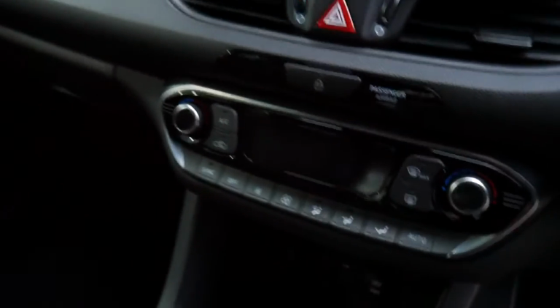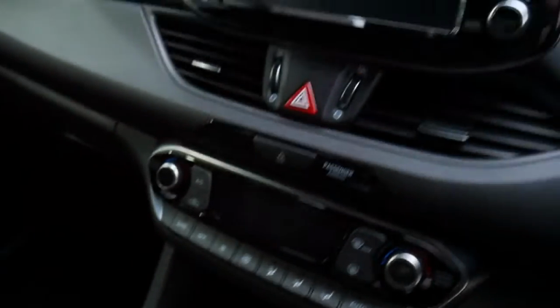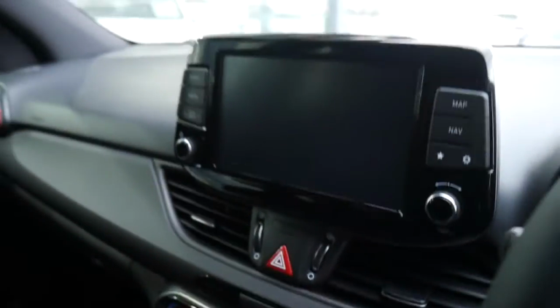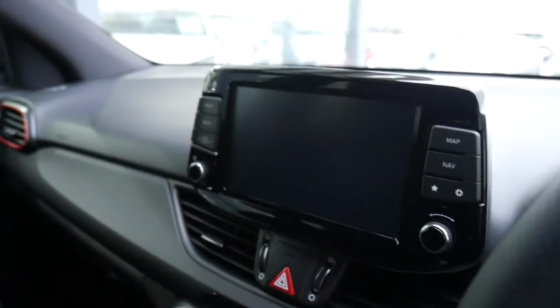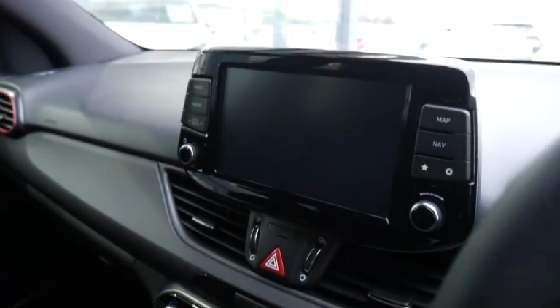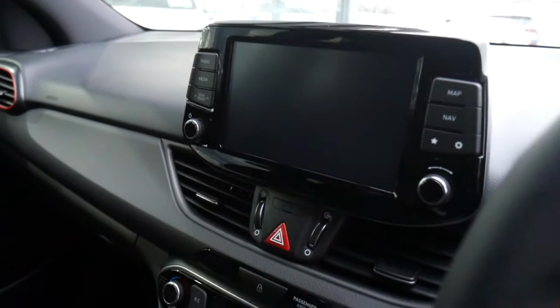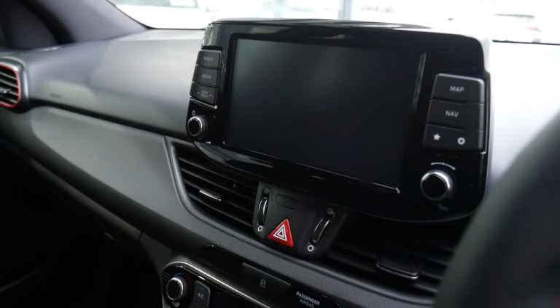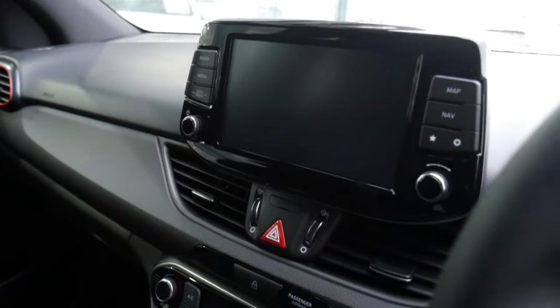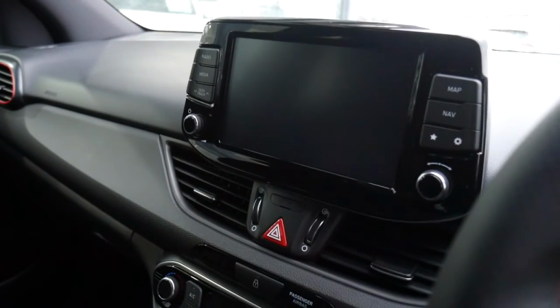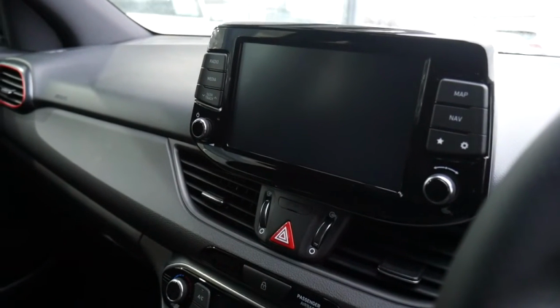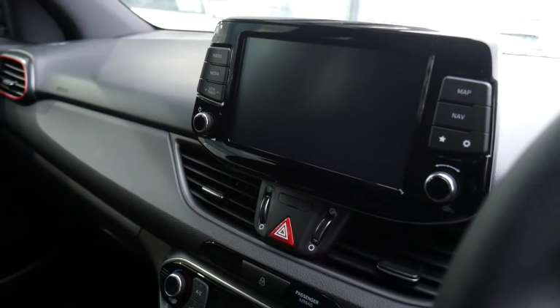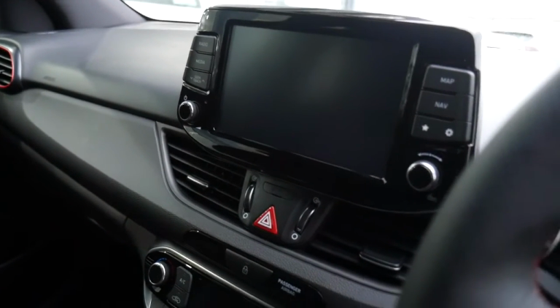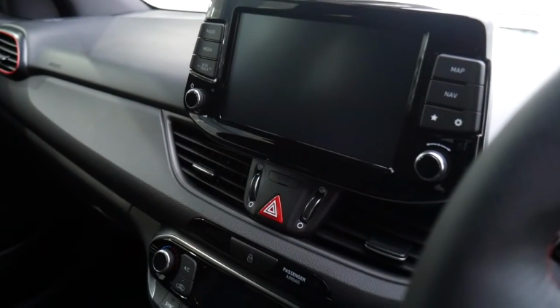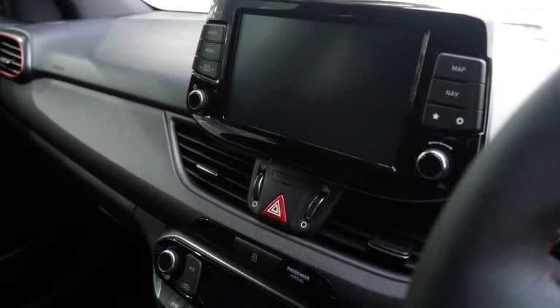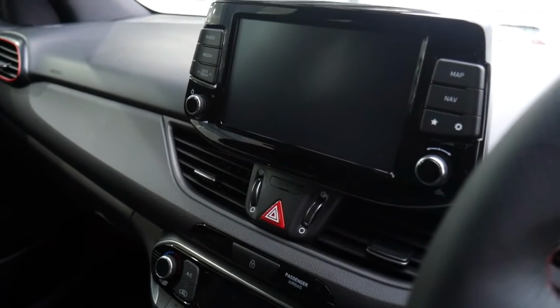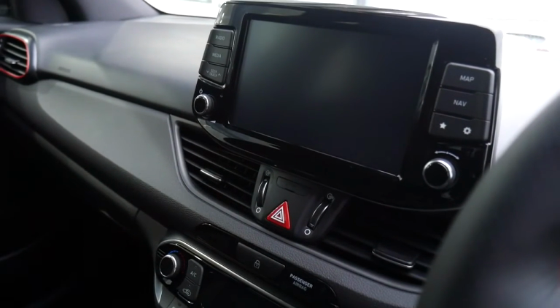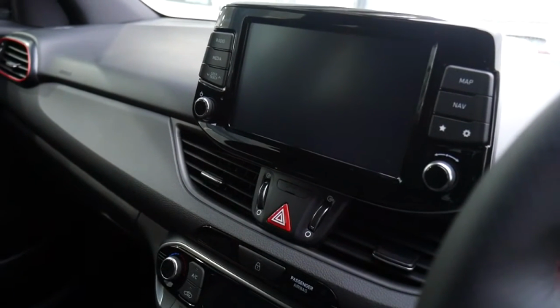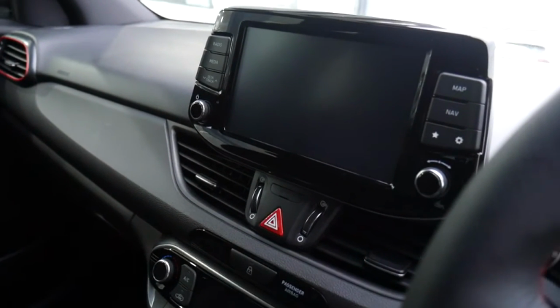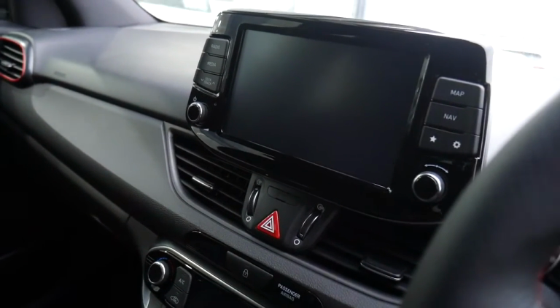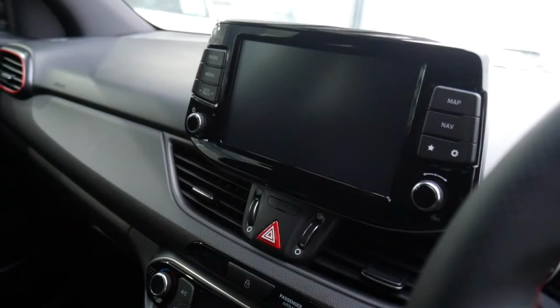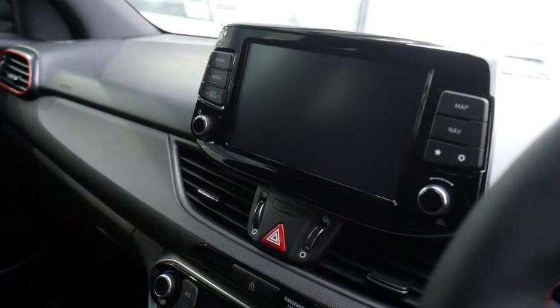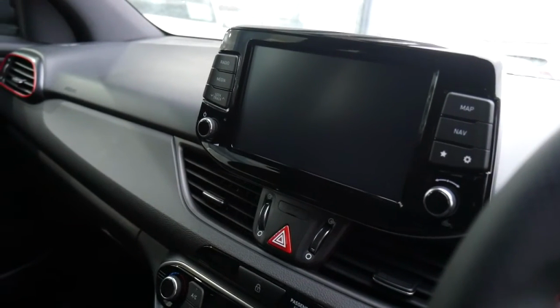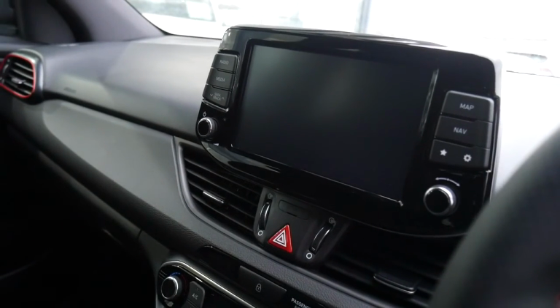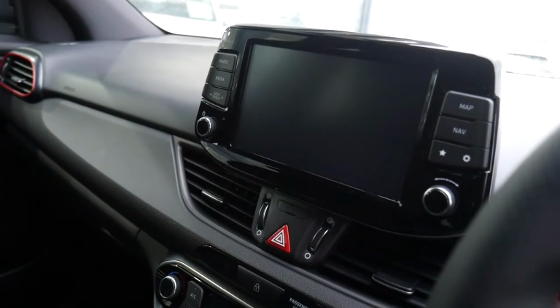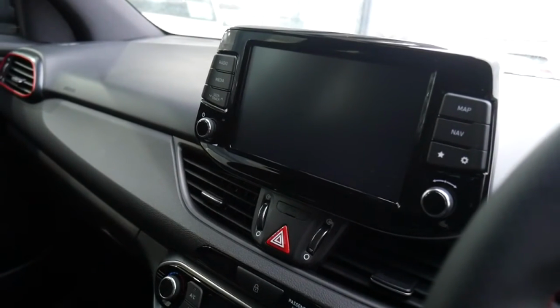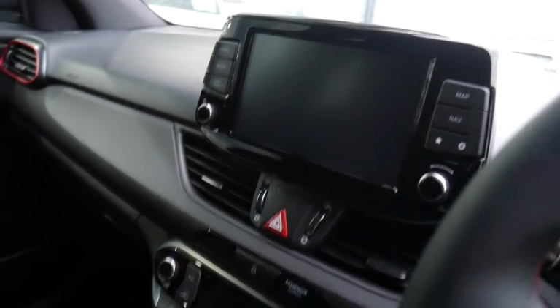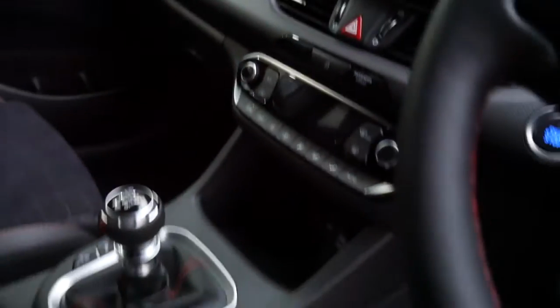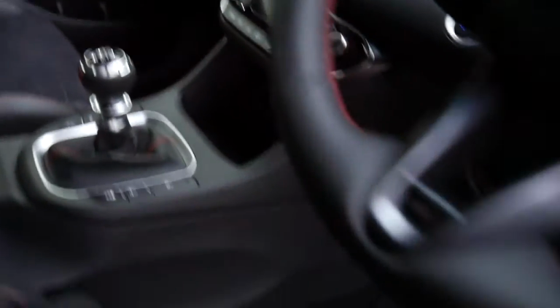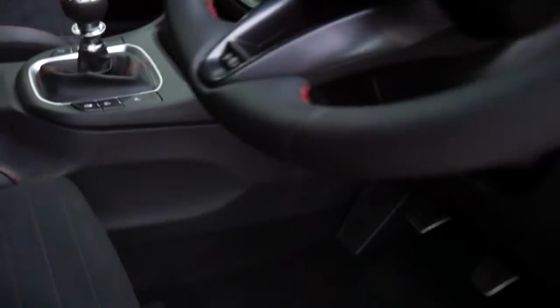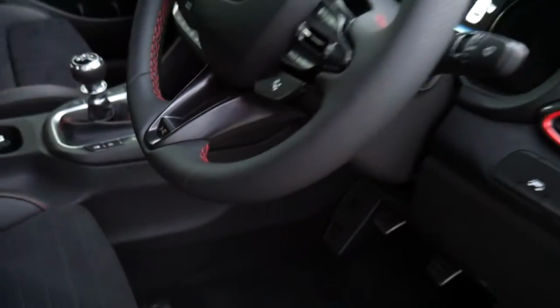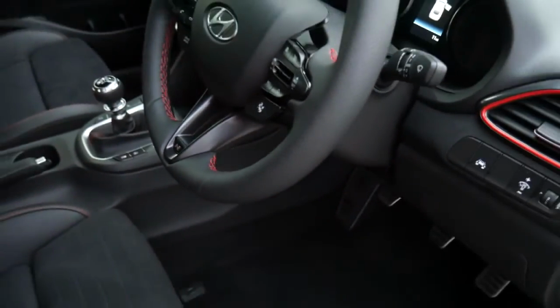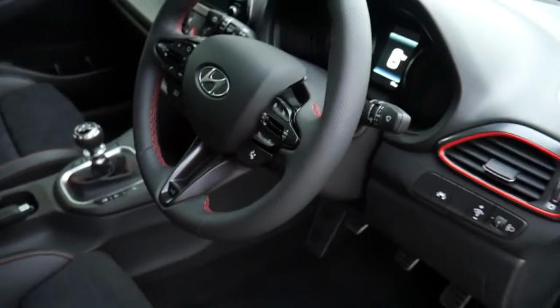Dual climate control, digital radio, satellite navigation, rear parking camera. You've also got Android Auto and Apple CarPlay, as well as all the menus to go into the adaptive suspension and exhaust sound settings.